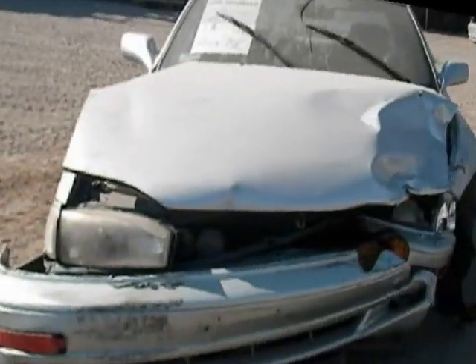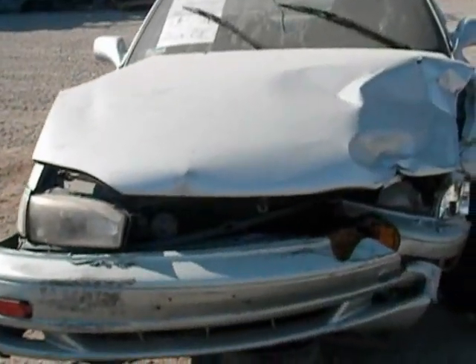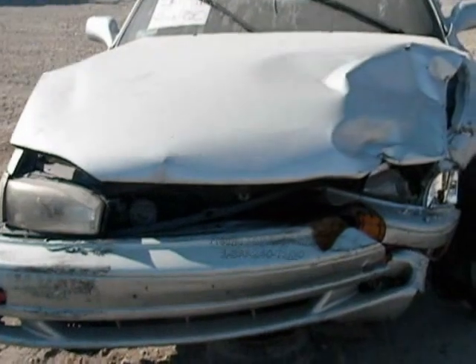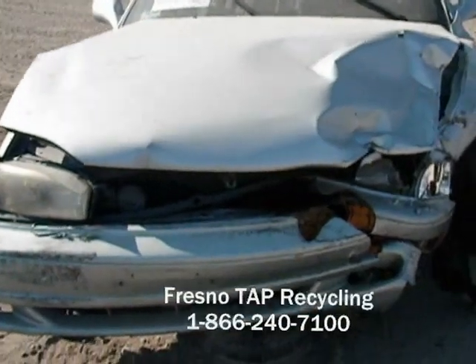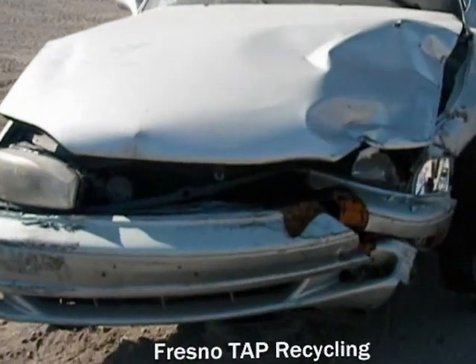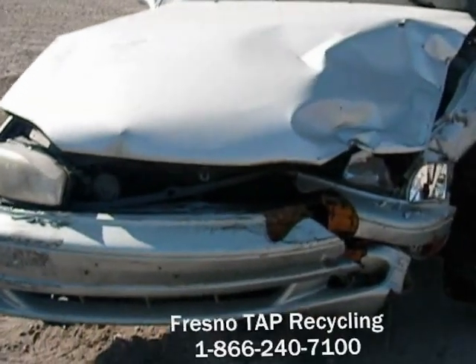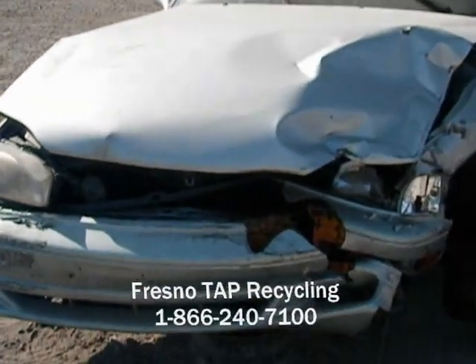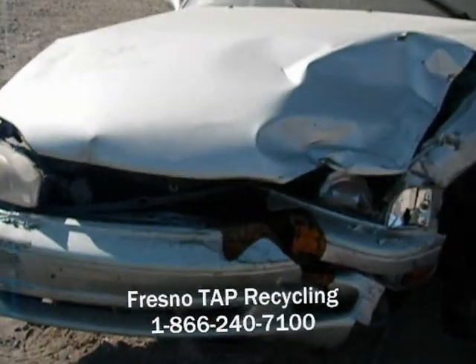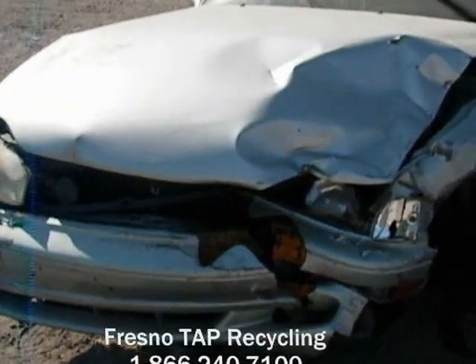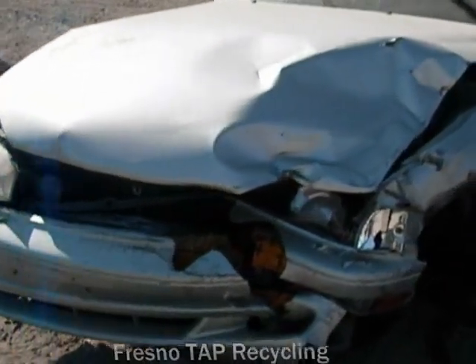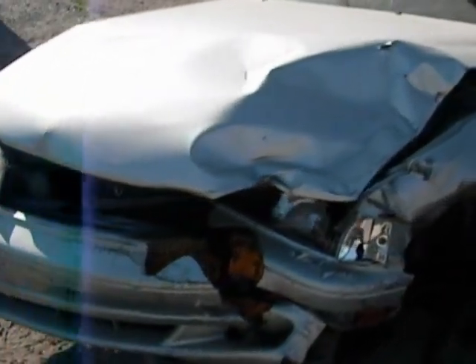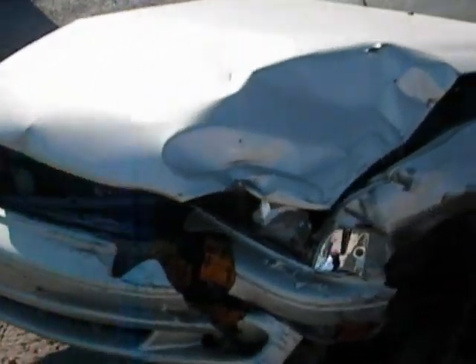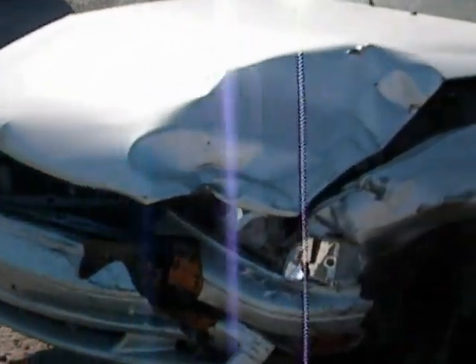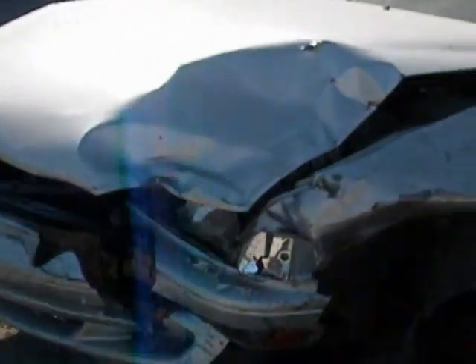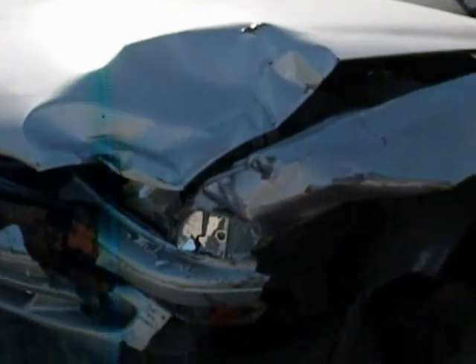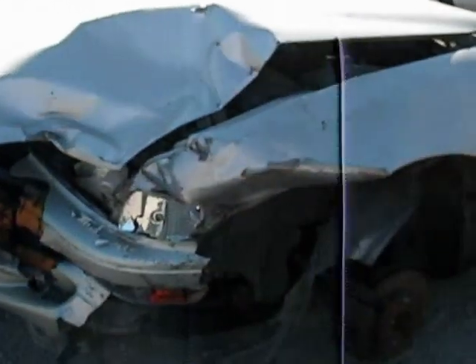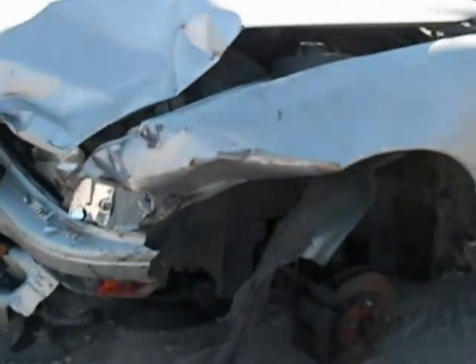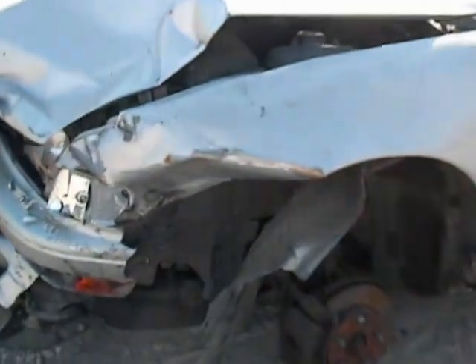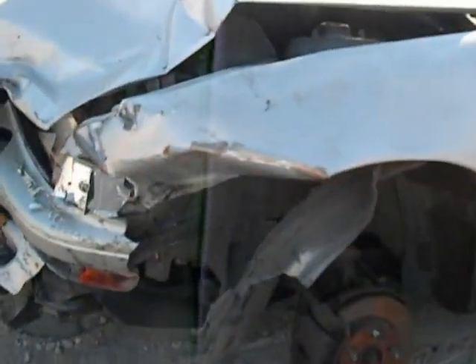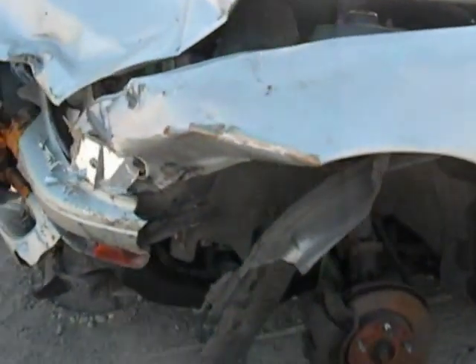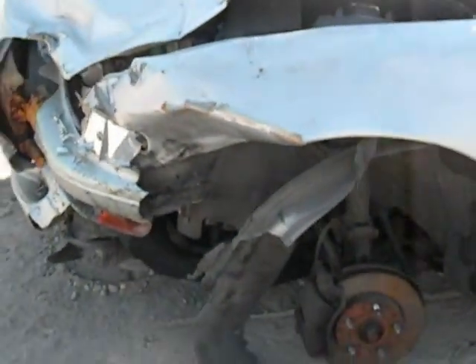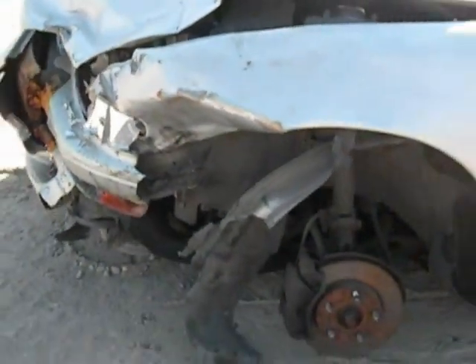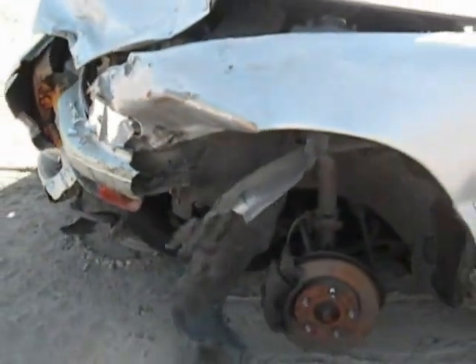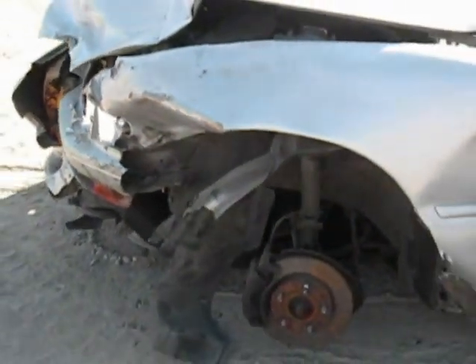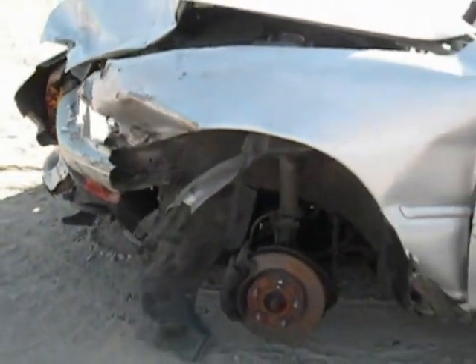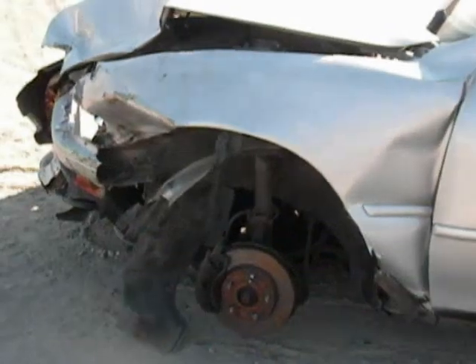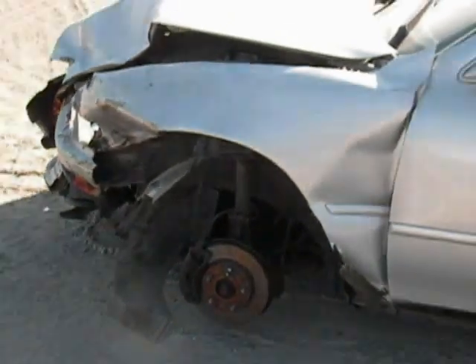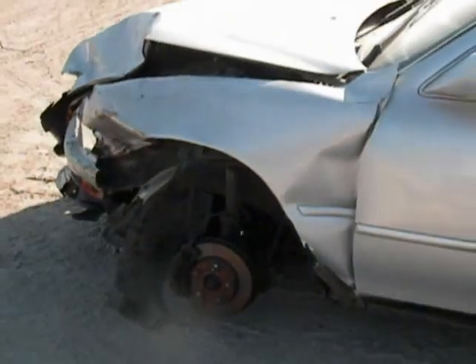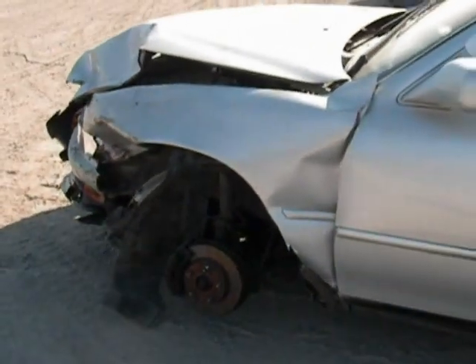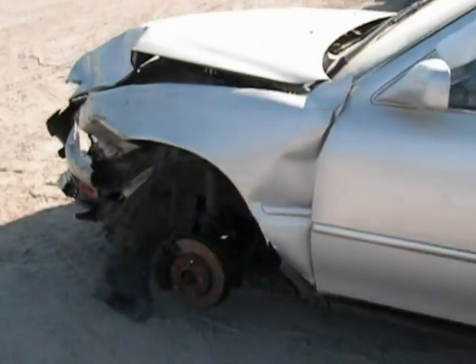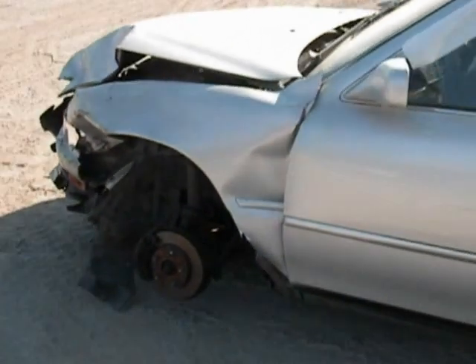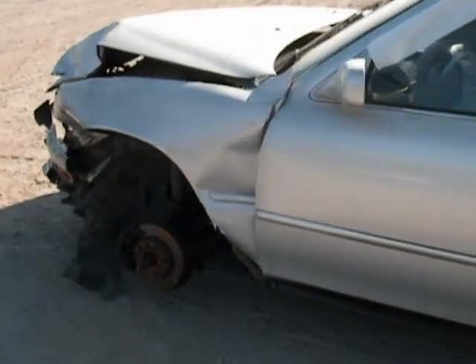Welcome to Fresno Tap Recycling. Today we have a 1993 Toyota Camry with severe front end damage. The wheels have already been taken off the vehicle. None of the front end is usable.